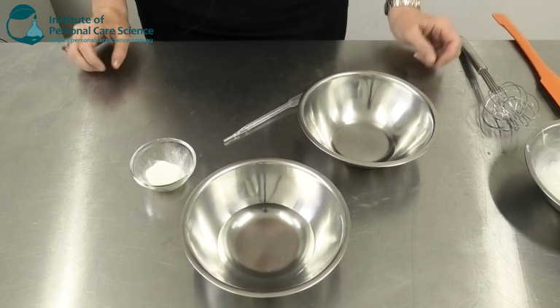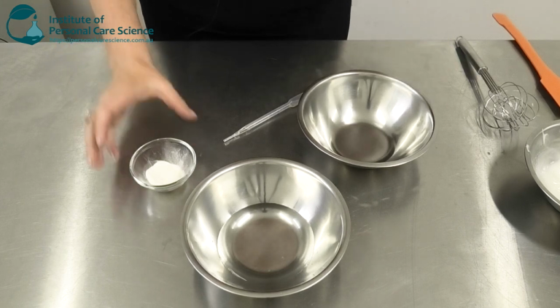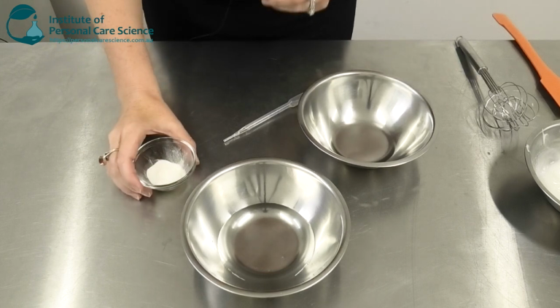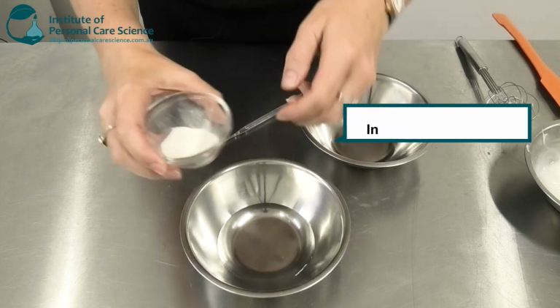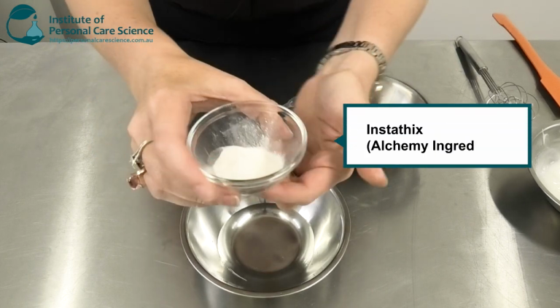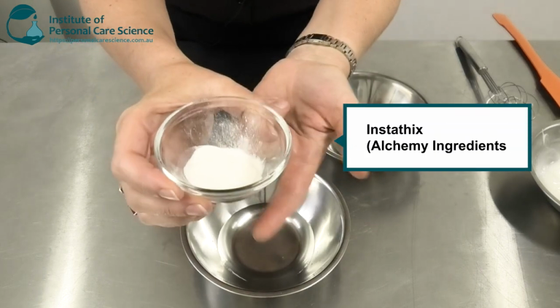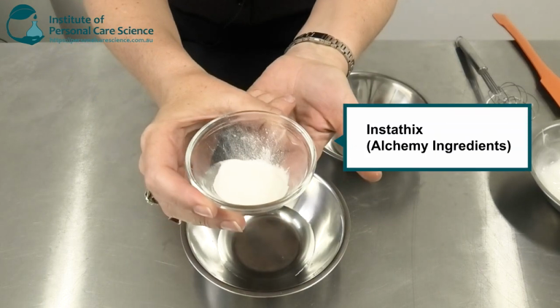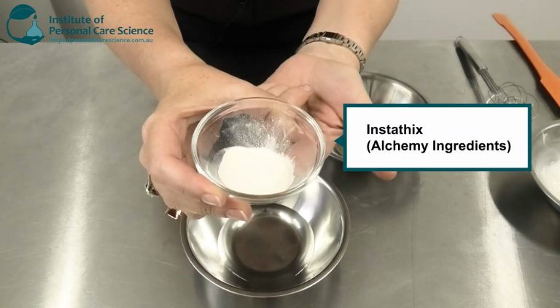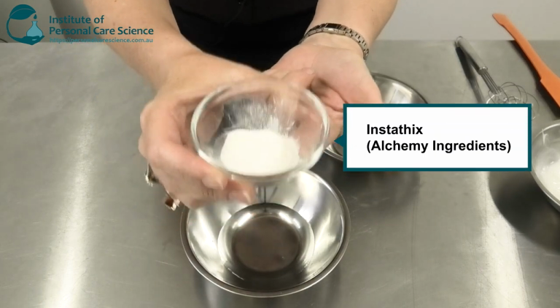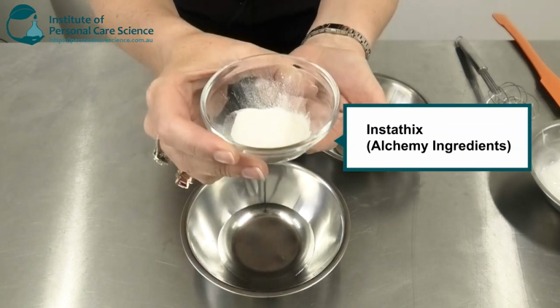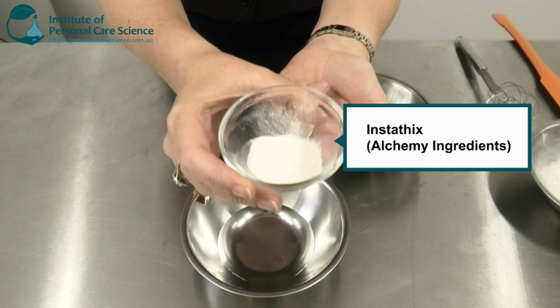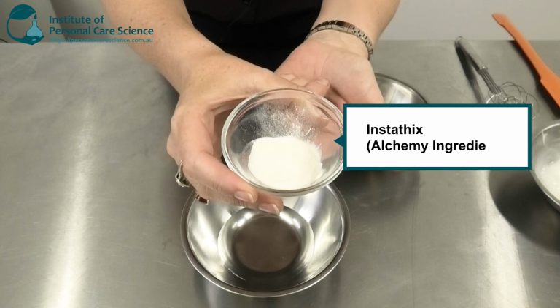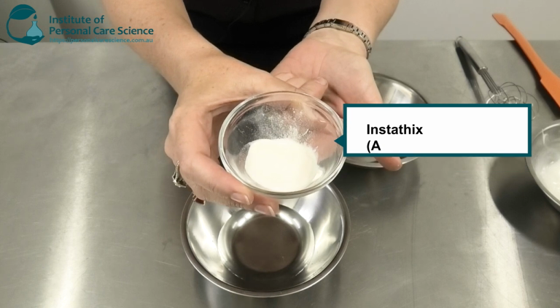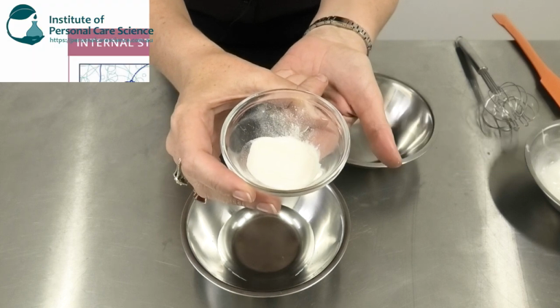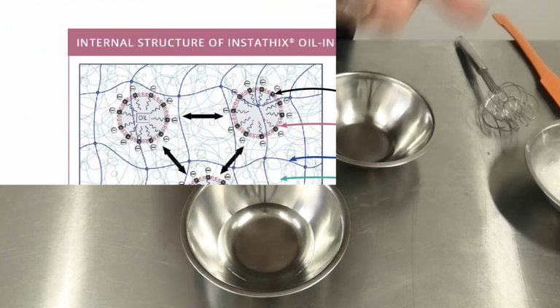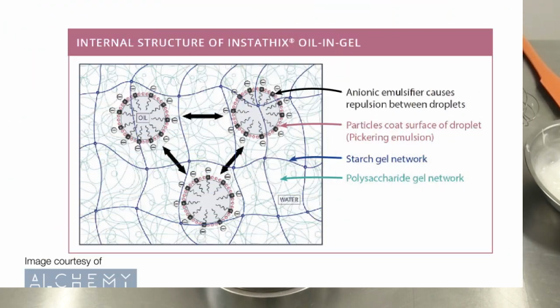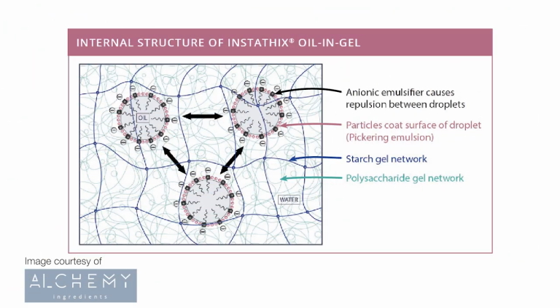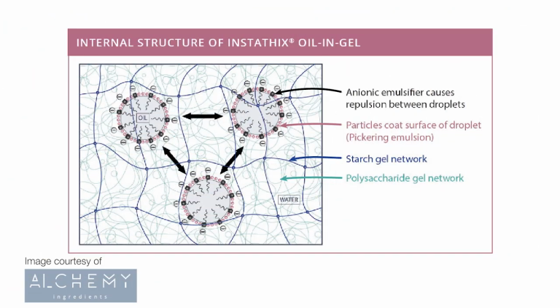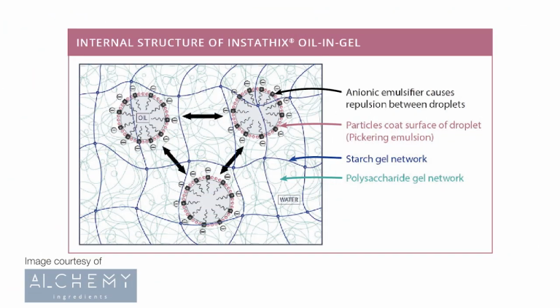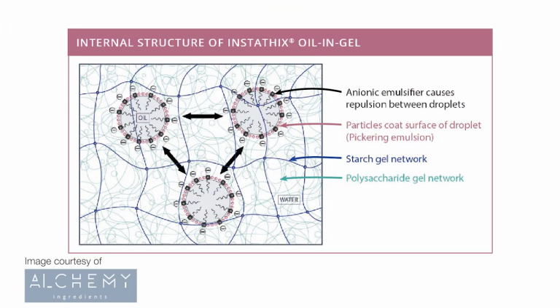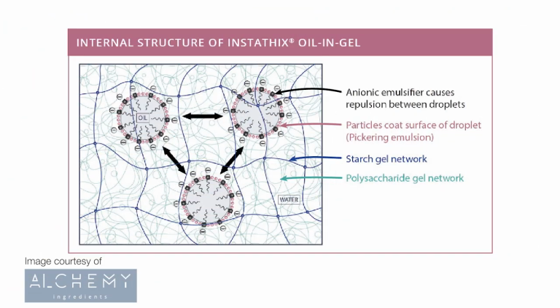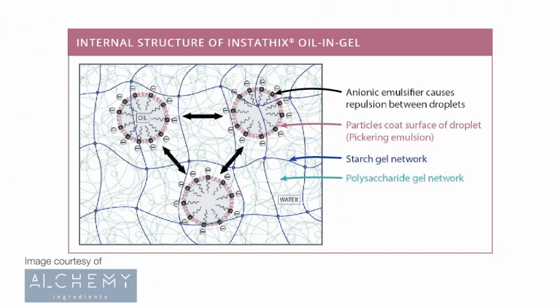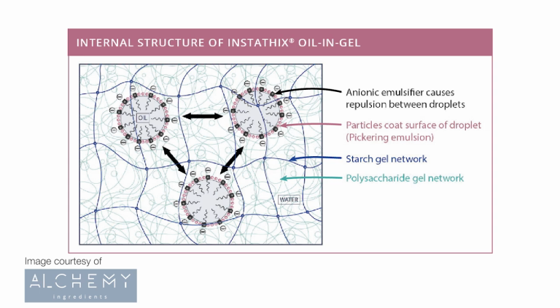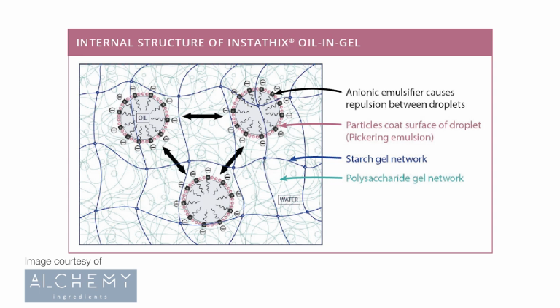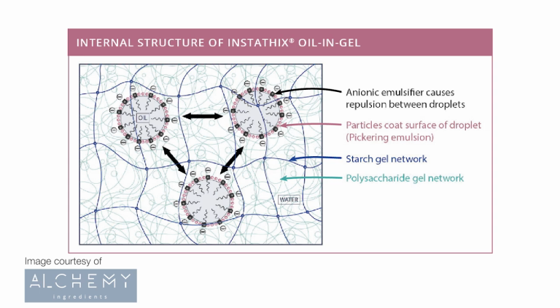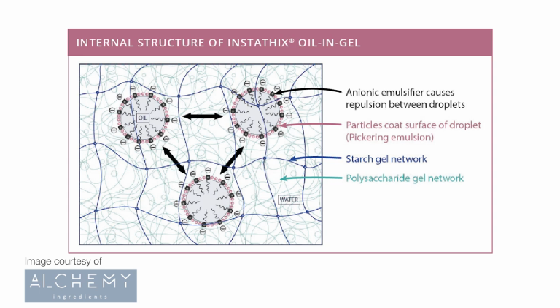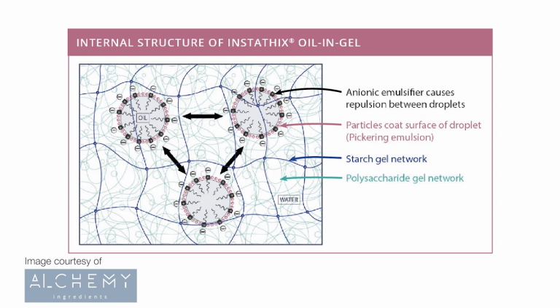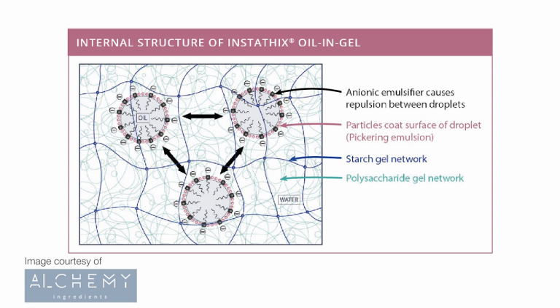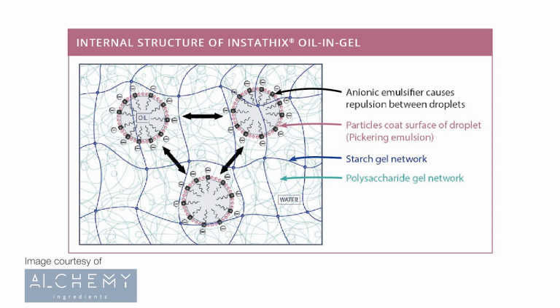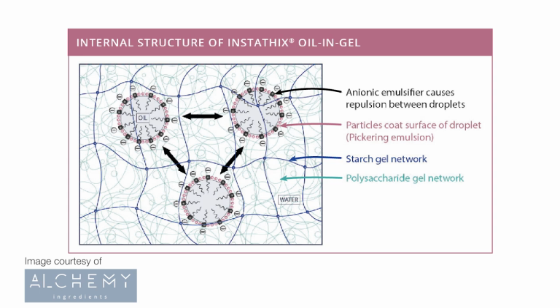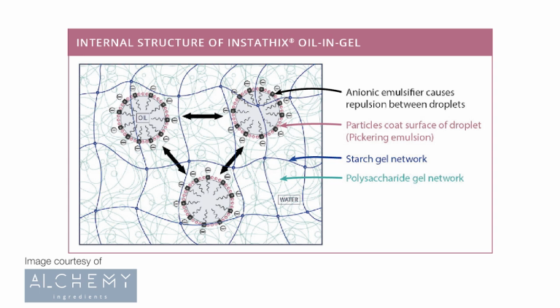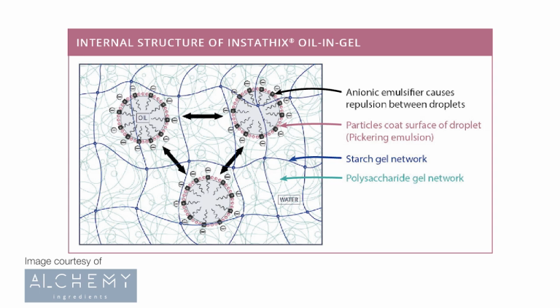Now what's making this possible is the Insta-thix by Alchemy Ingredients. This very clever material contains xanthan gum, sodium sterol lactate, tapioca starch, and algon.